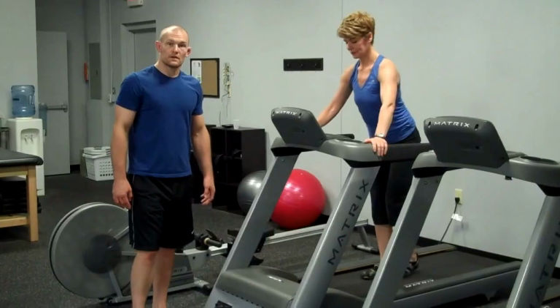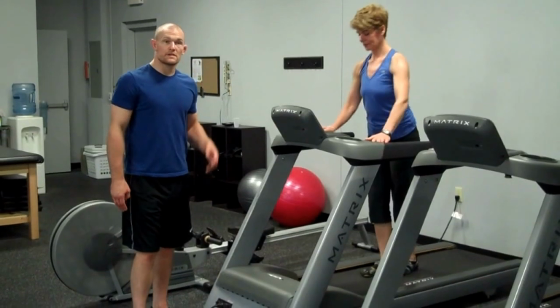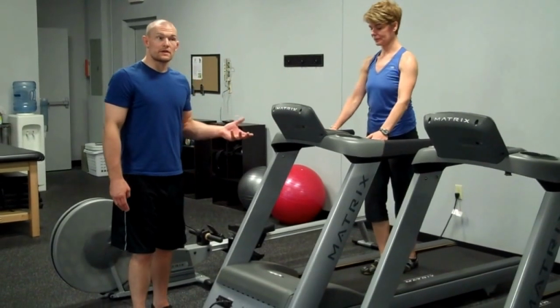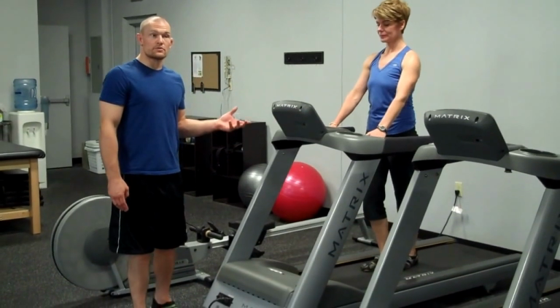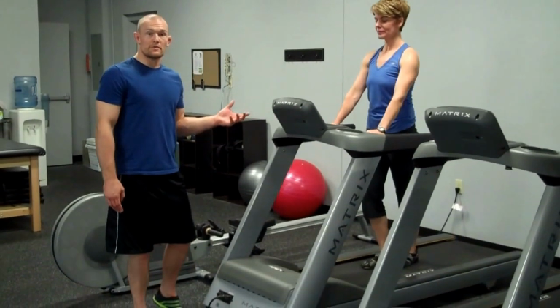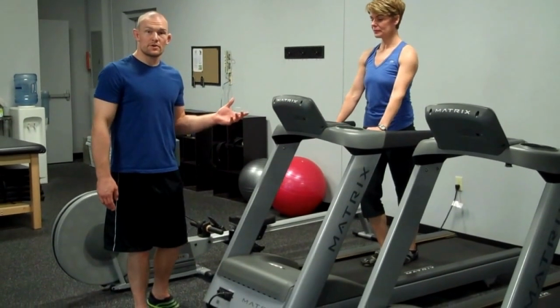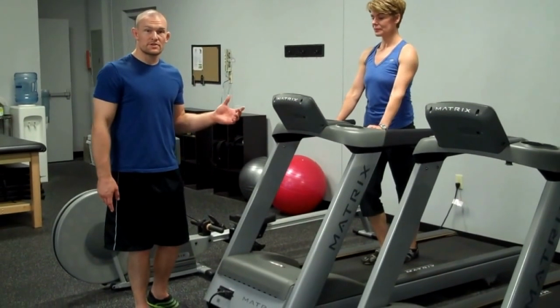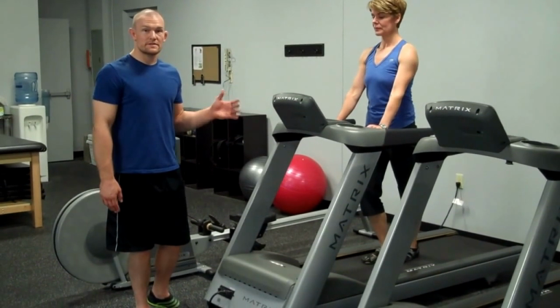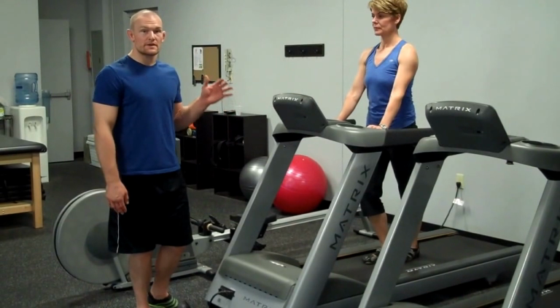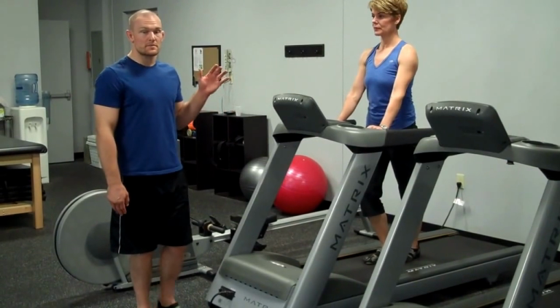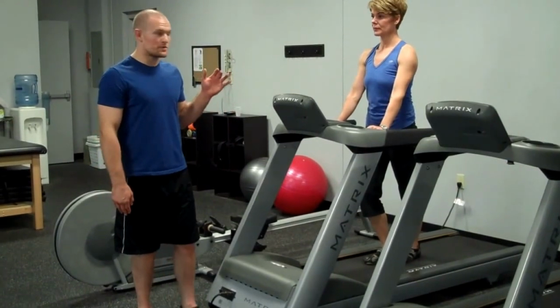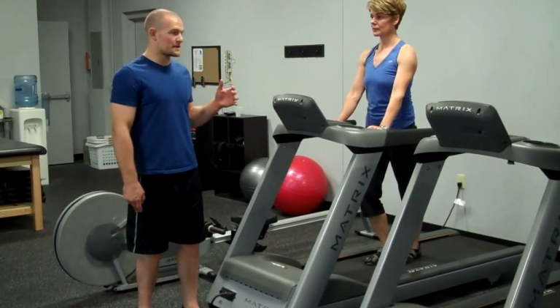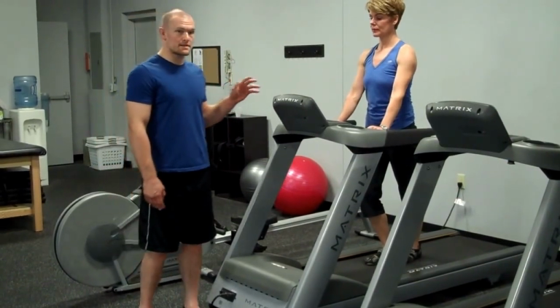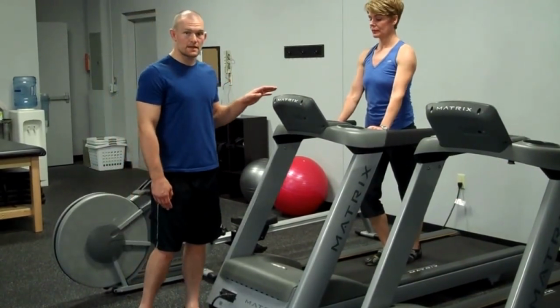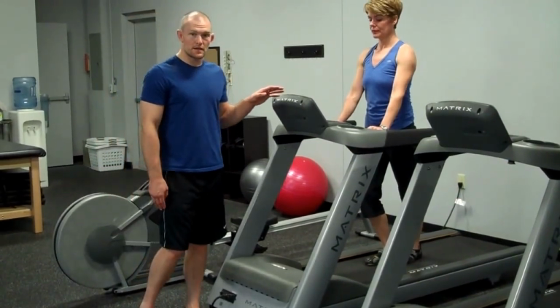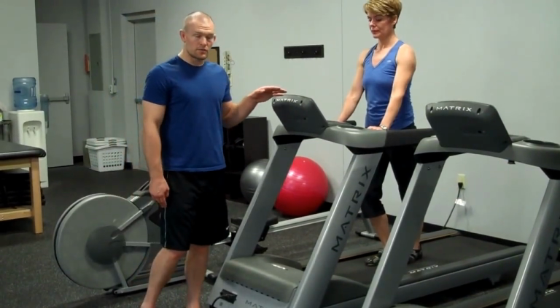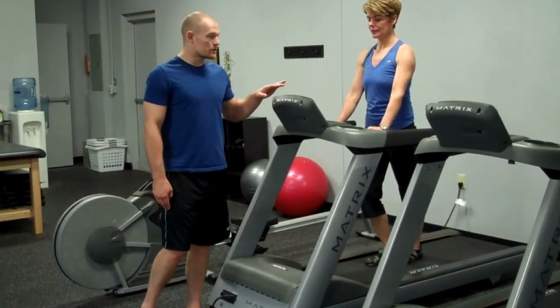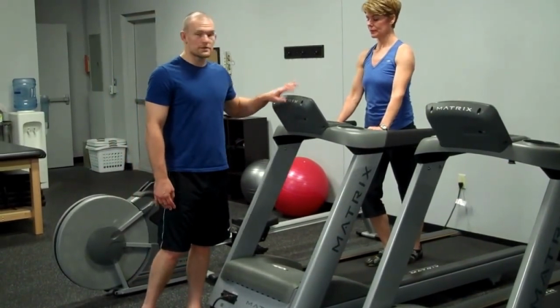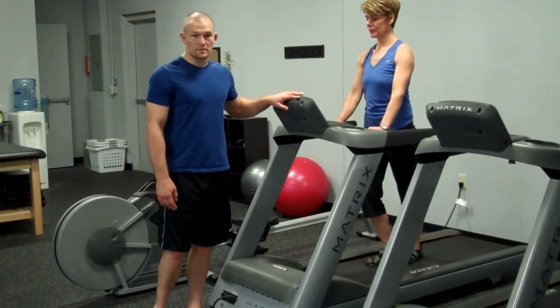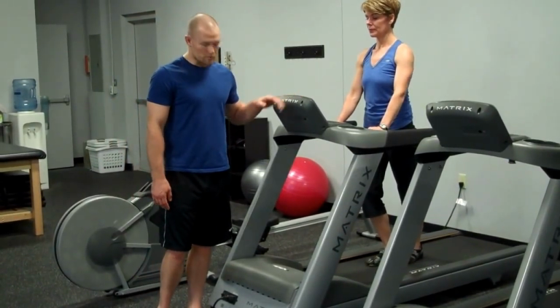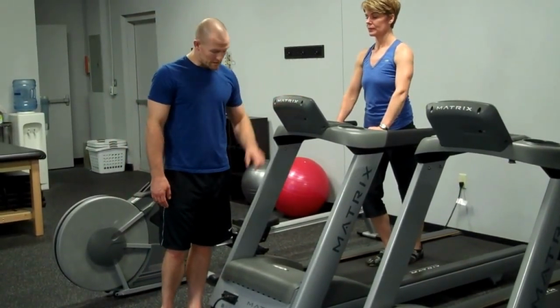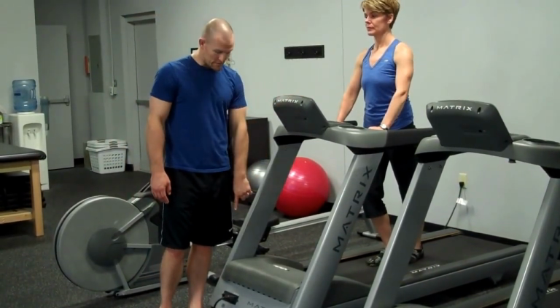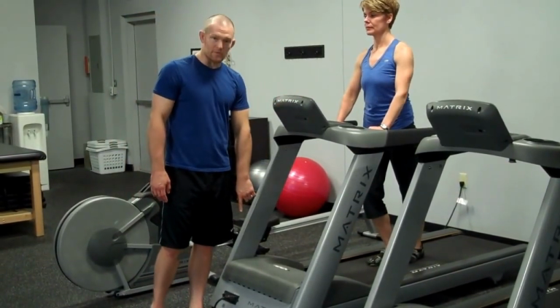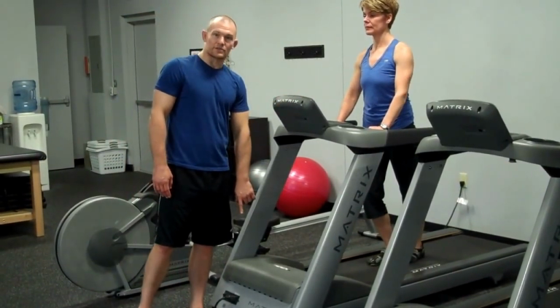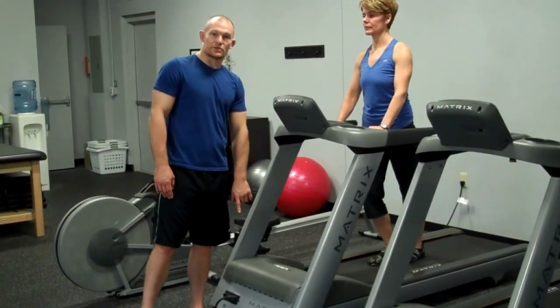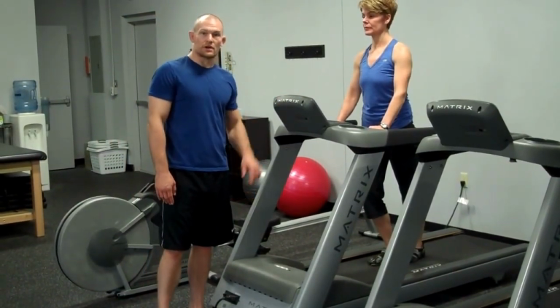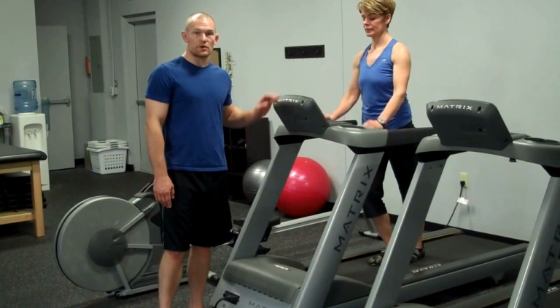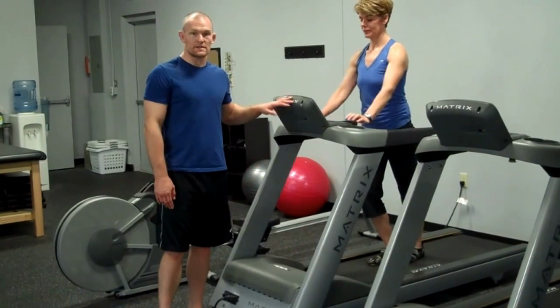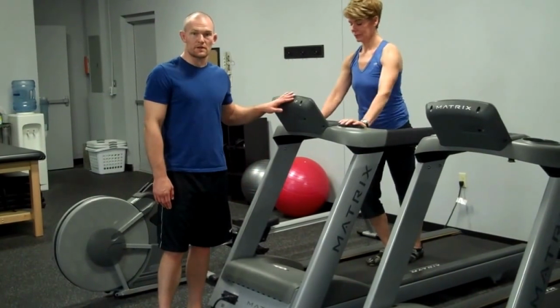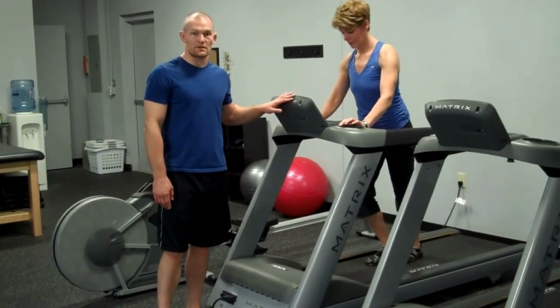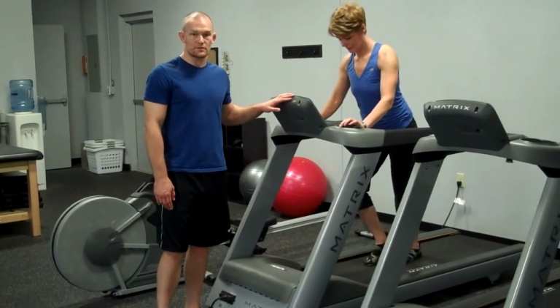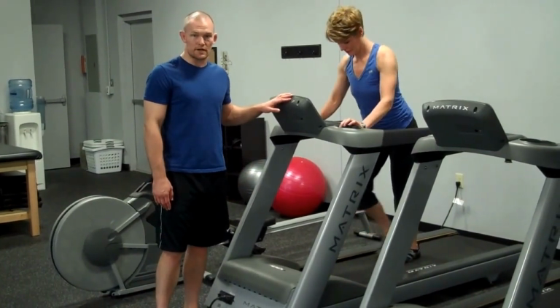This is a manual treadmill push, very similar to pushing a sled. When you do it on the treadmill, you want to make sure the treadmill is actually turned off so you don't mess up any of the electronics.